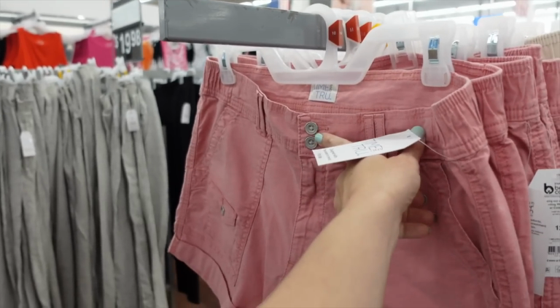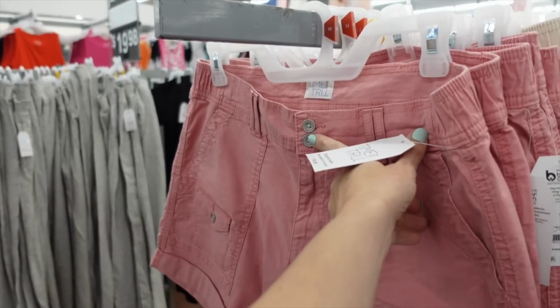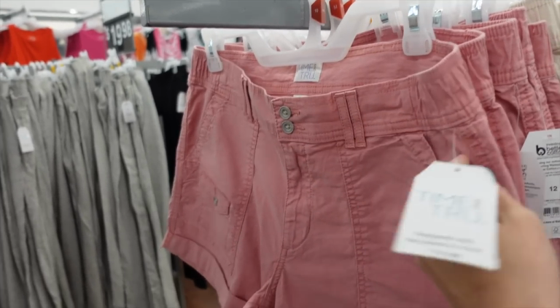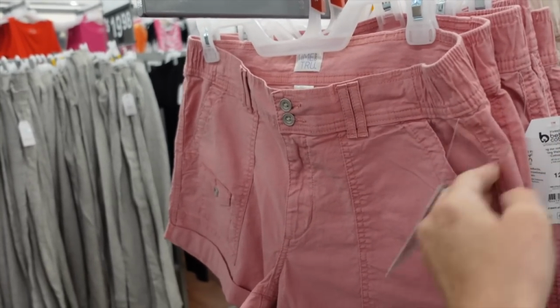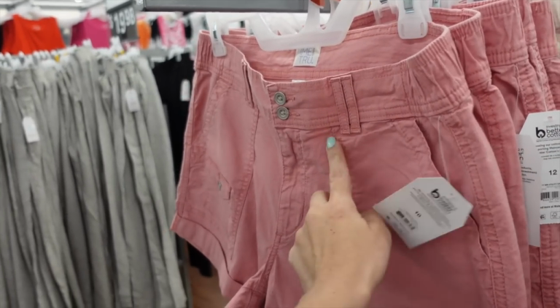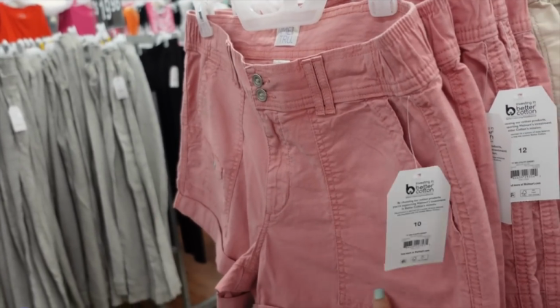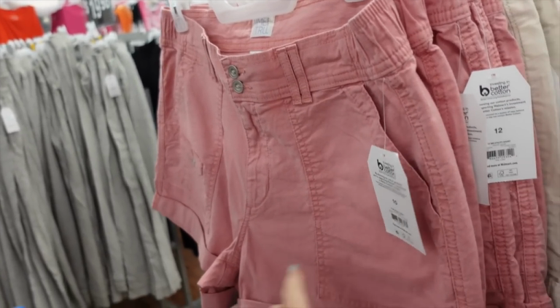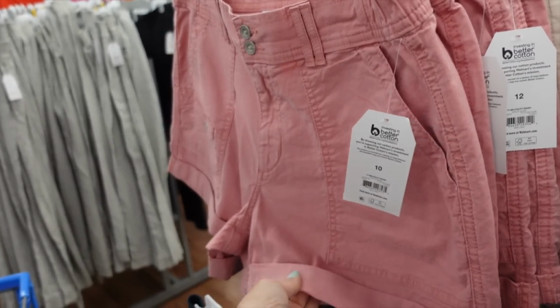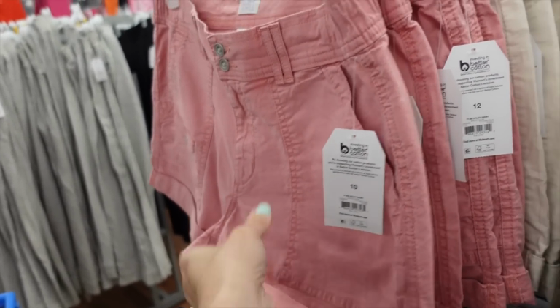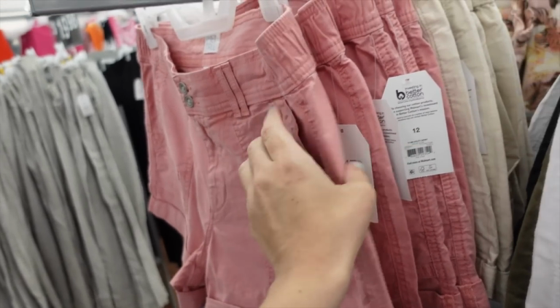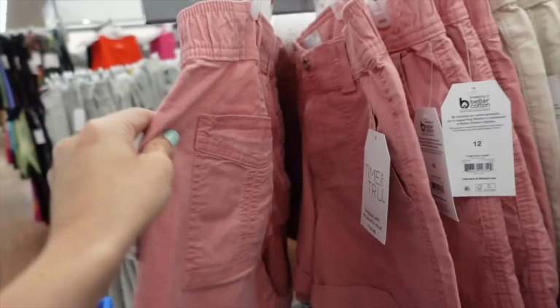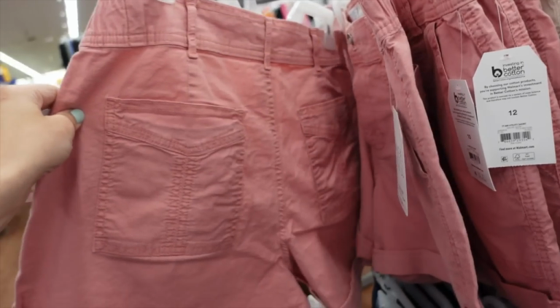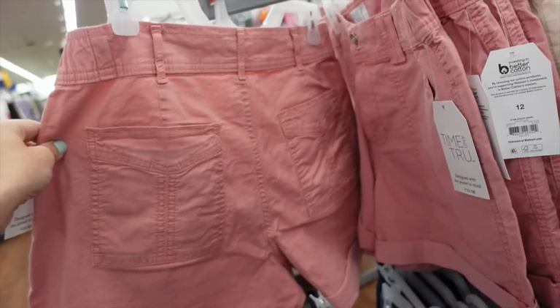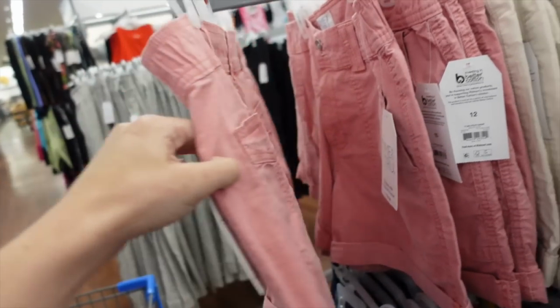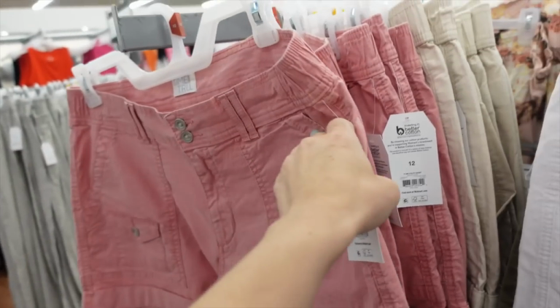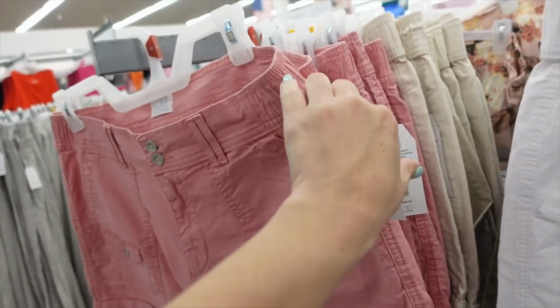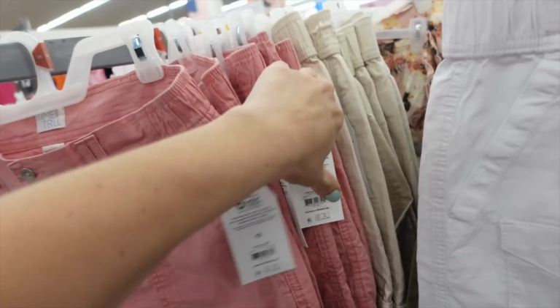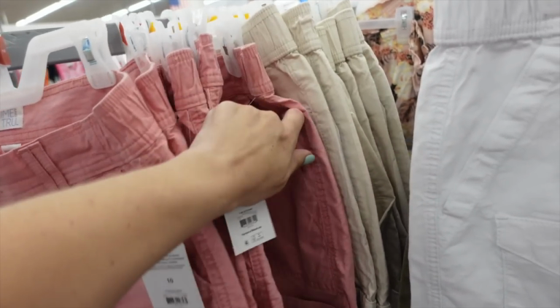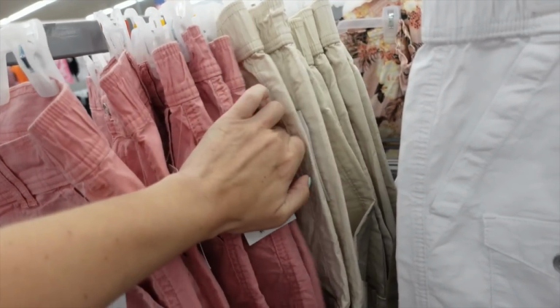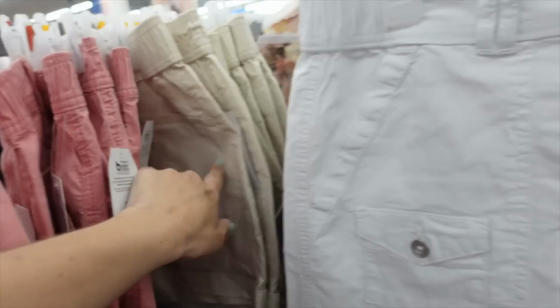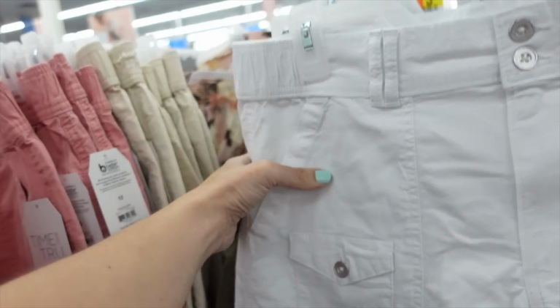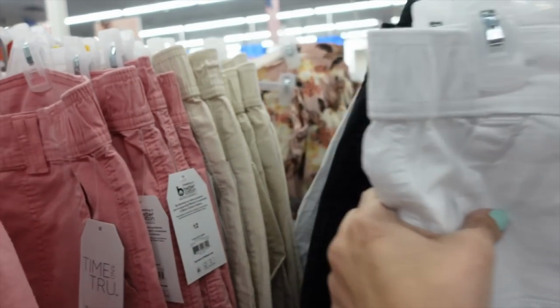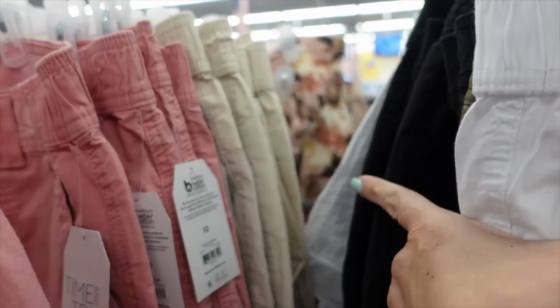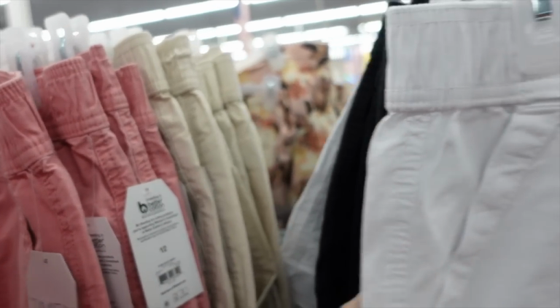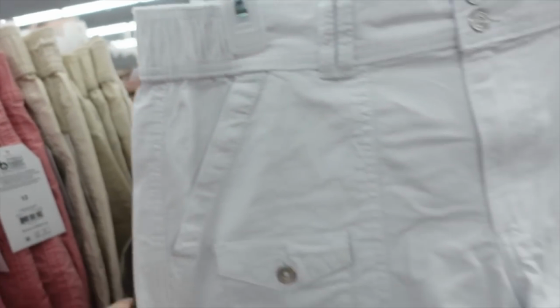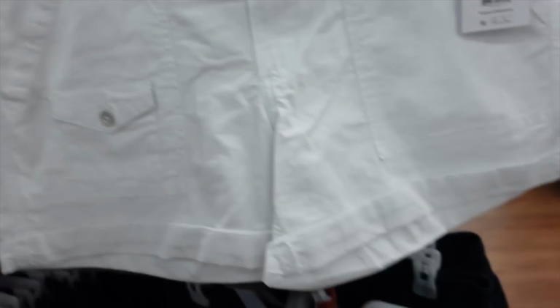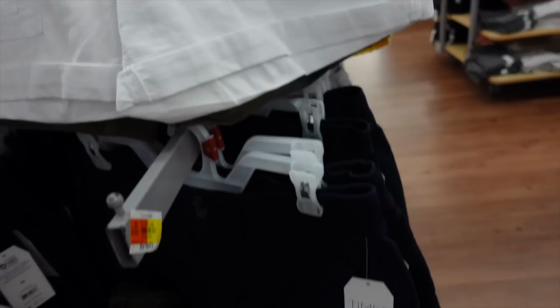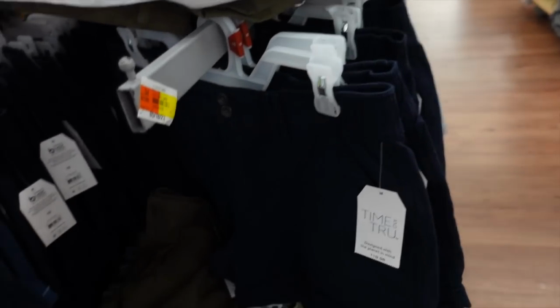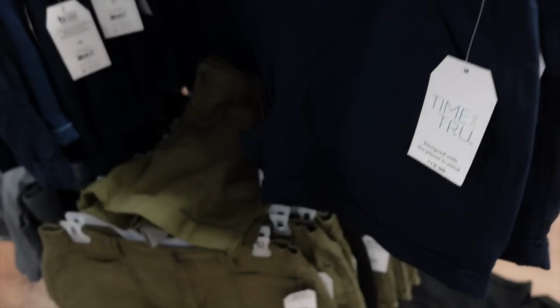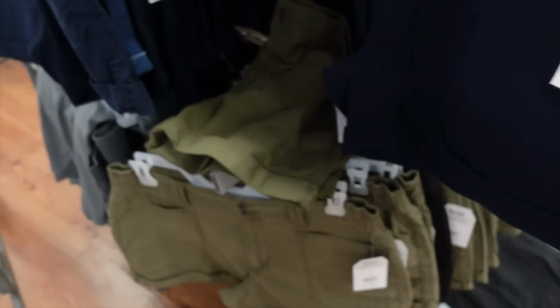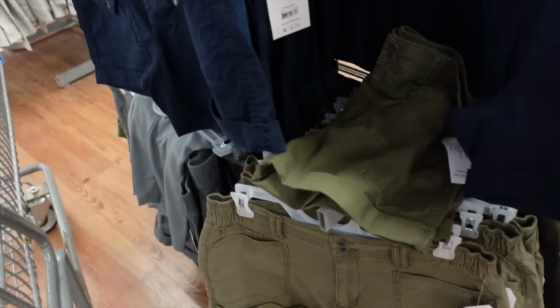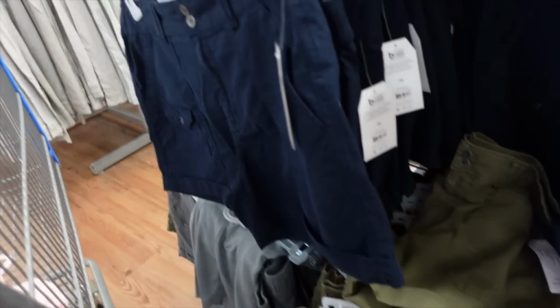For shorts I'm going with the pink from Time and True — it has a double button, side pork-chop style pocket with rolled-up bottom and two back pockets. Also comes in khaki, white, black, navy, olive, and gray.